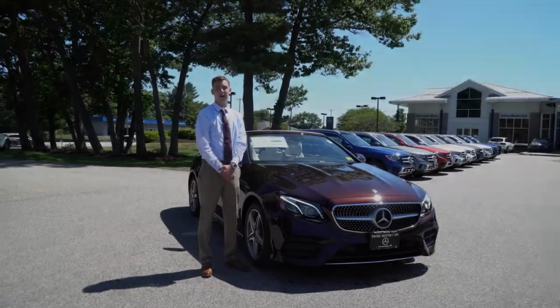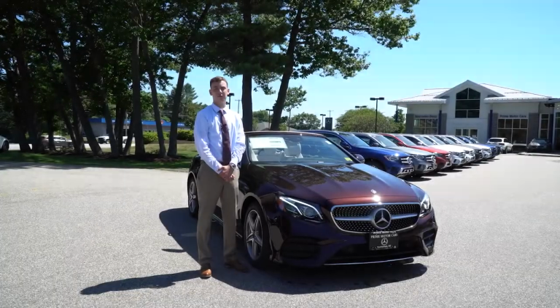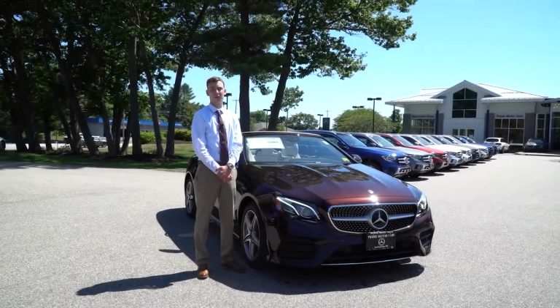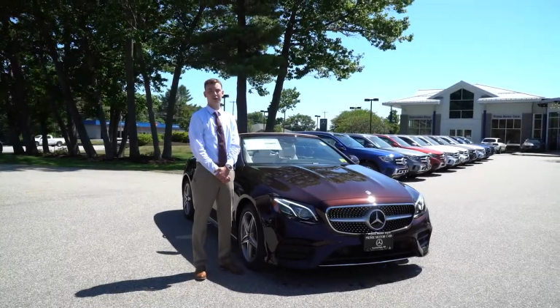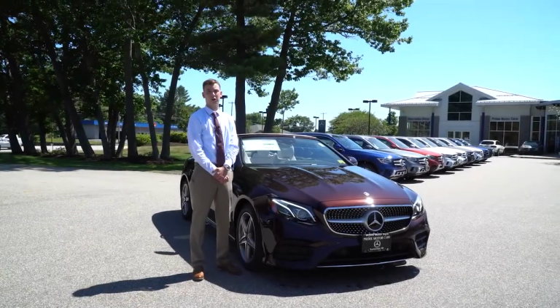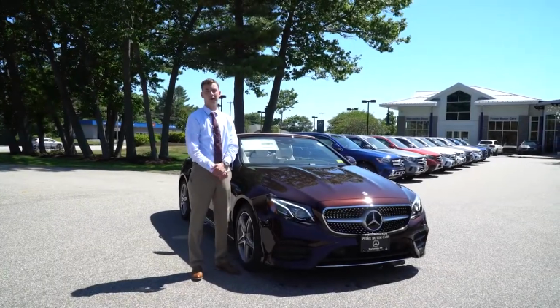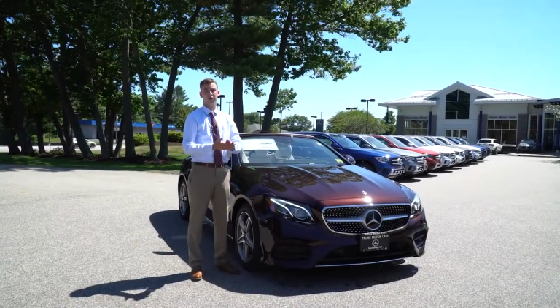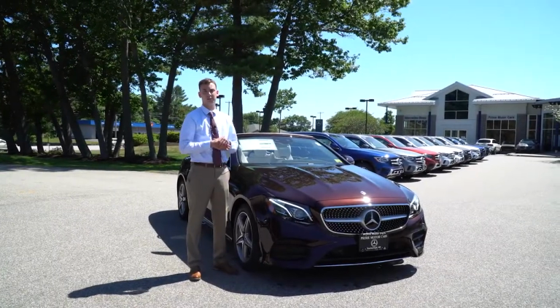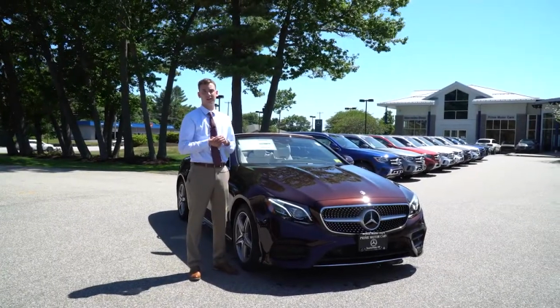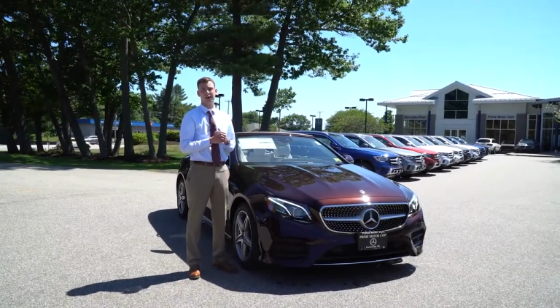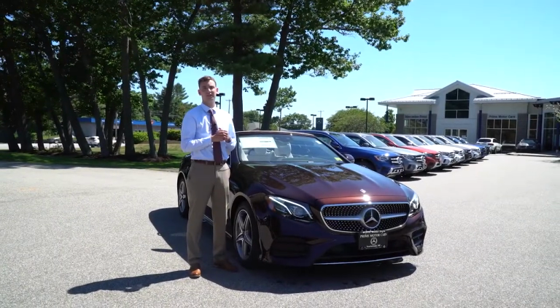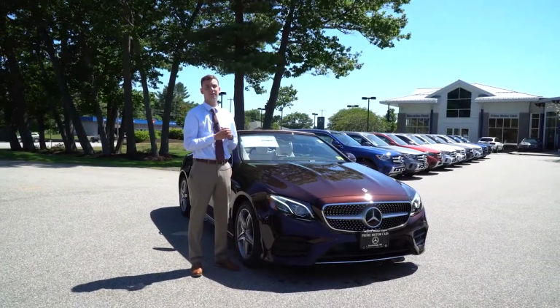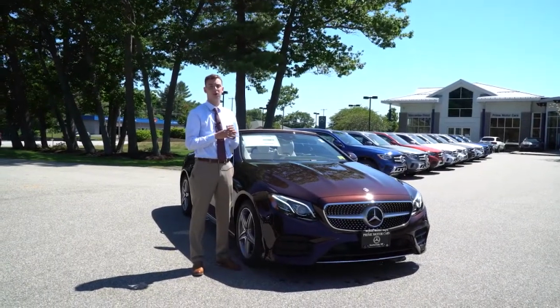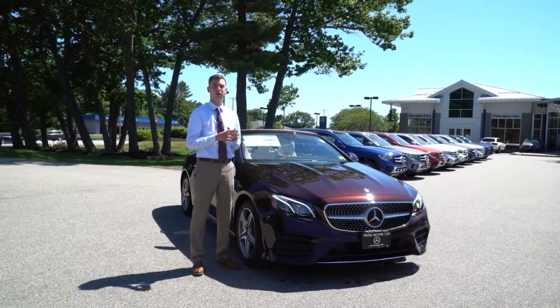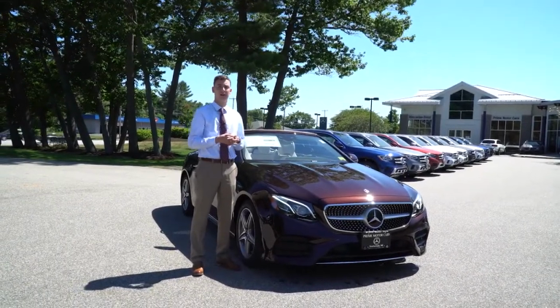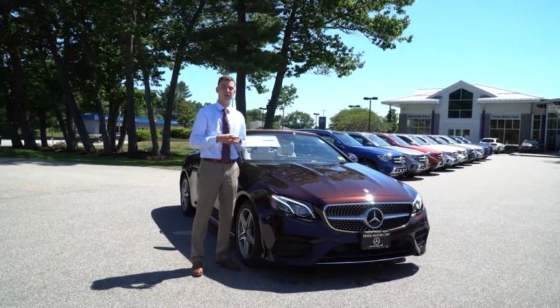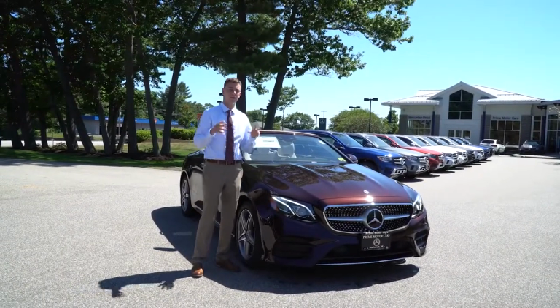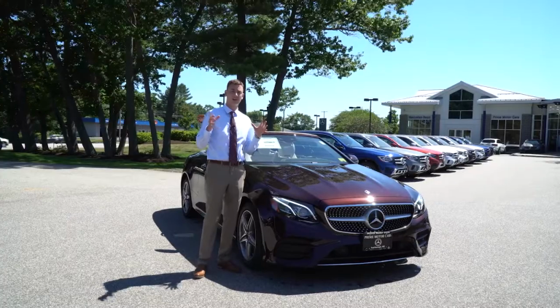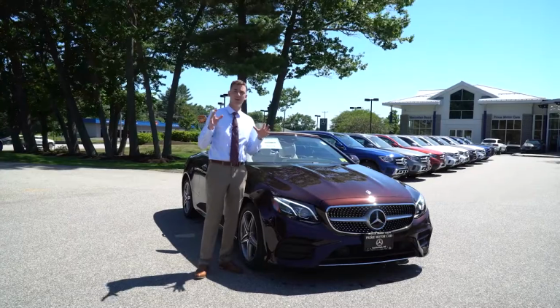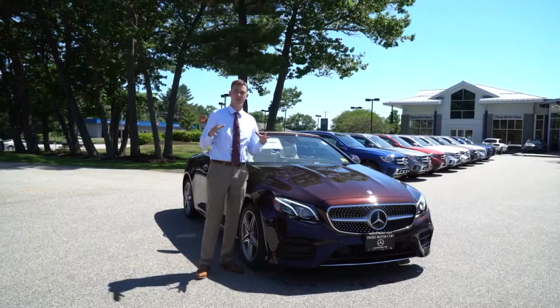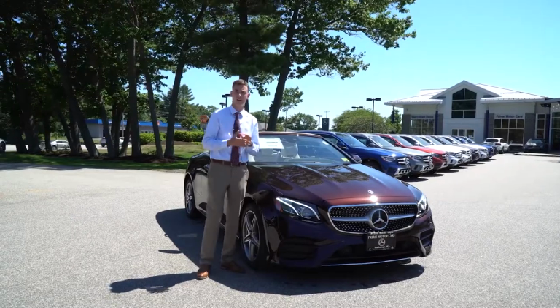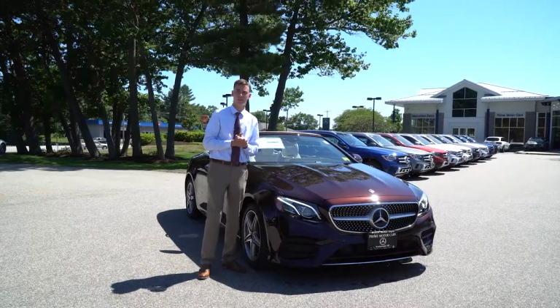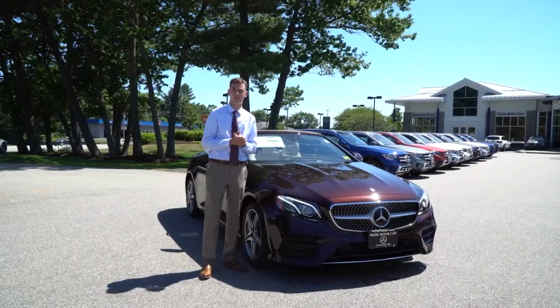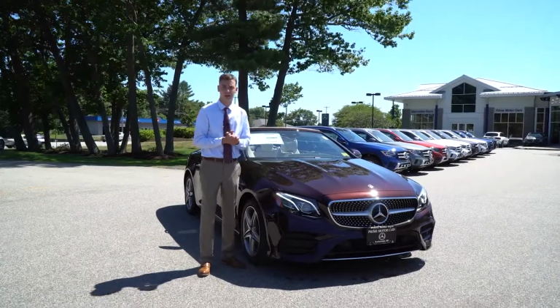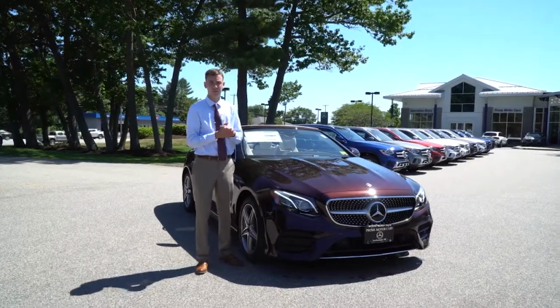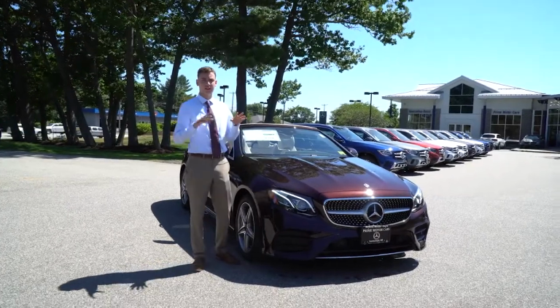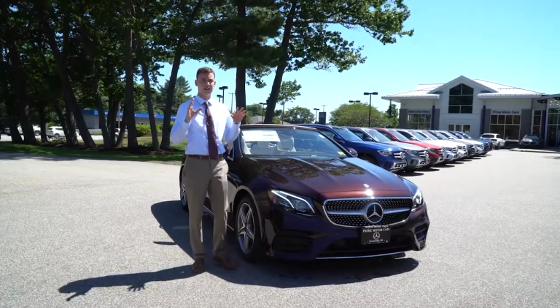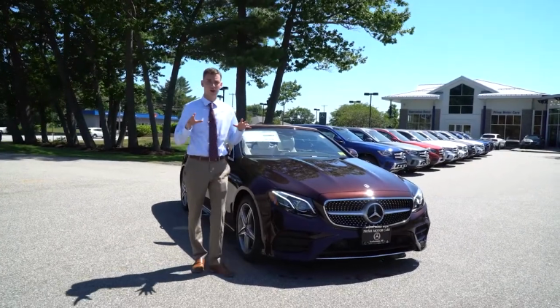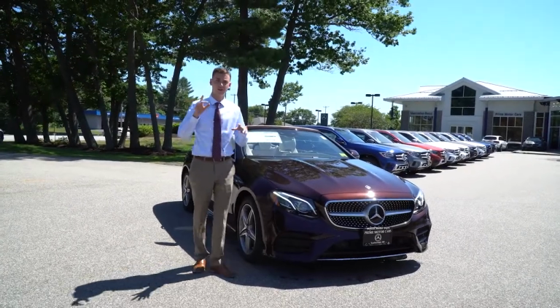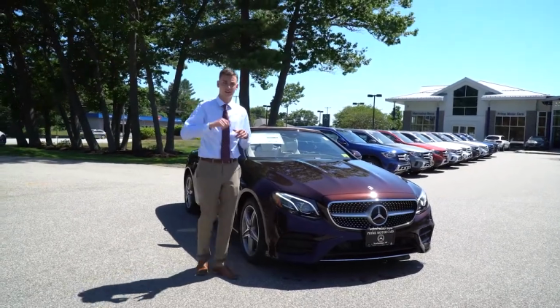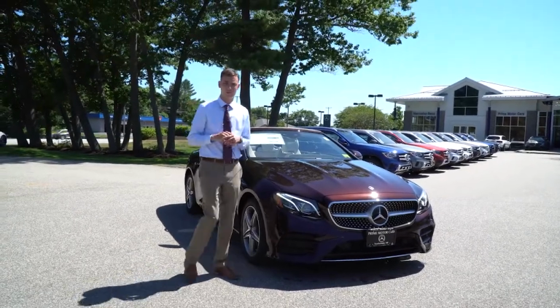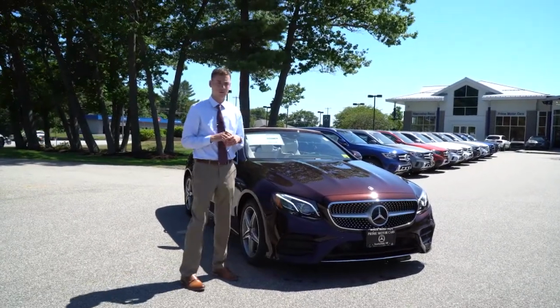Hi Mark, Spencer from Prime Motor Cars, Mercedes-Benz in Scarborough, Maine. We've talked about a couple of different vehicles, and to my left is the model that I sent you this morning.